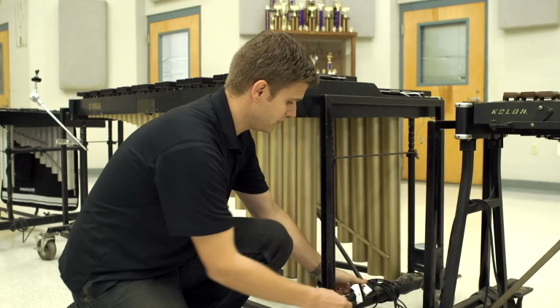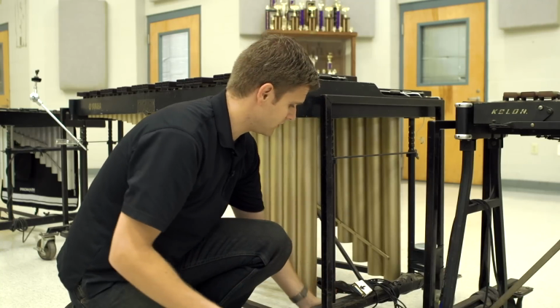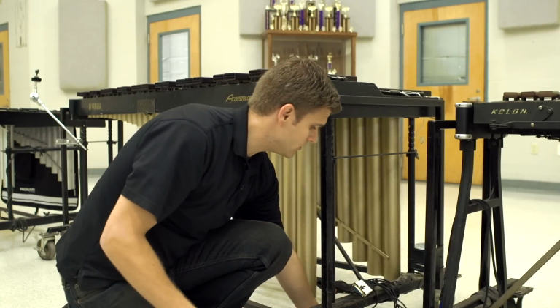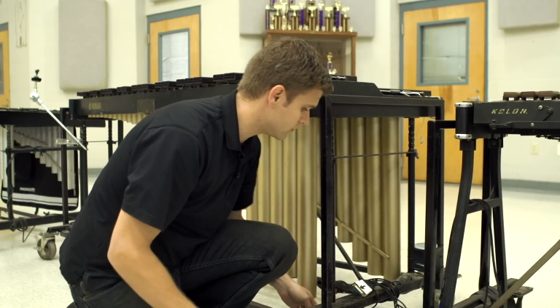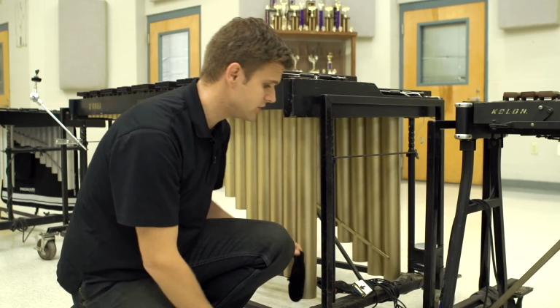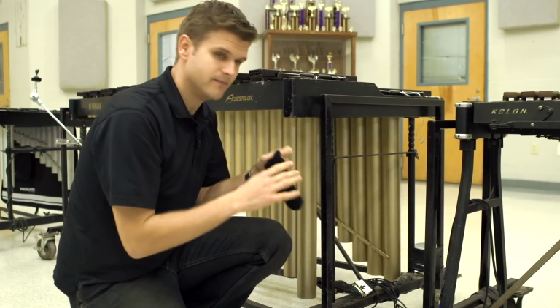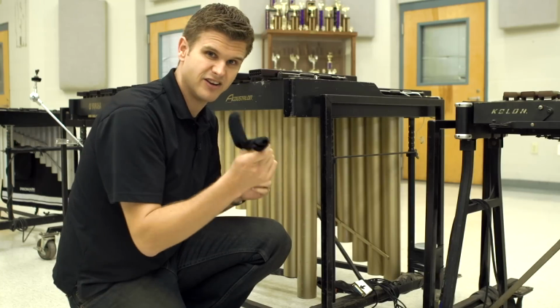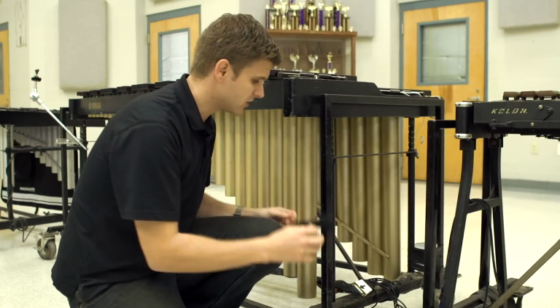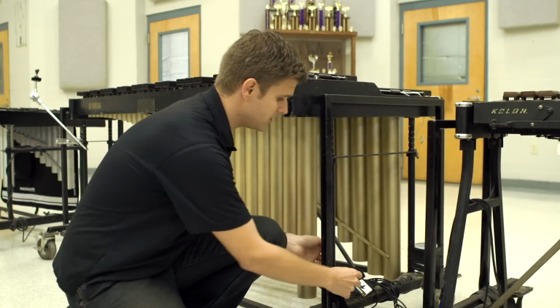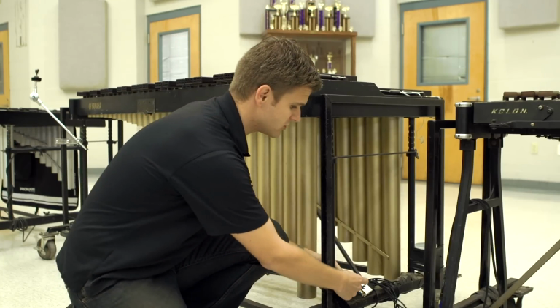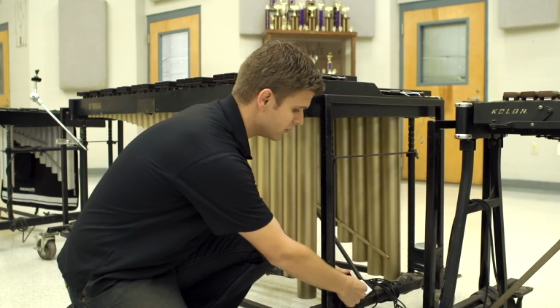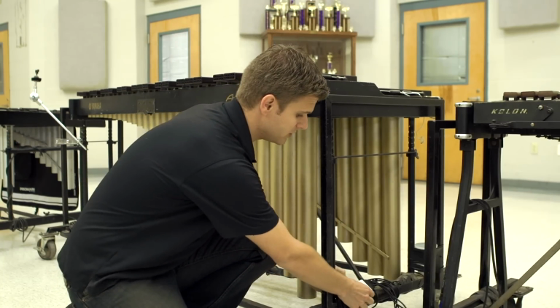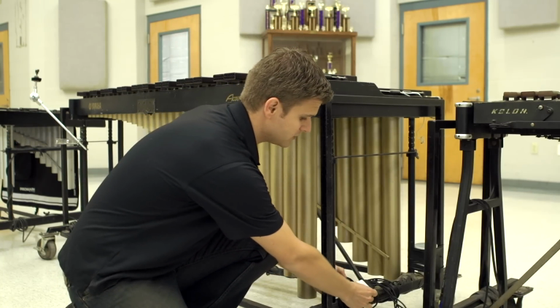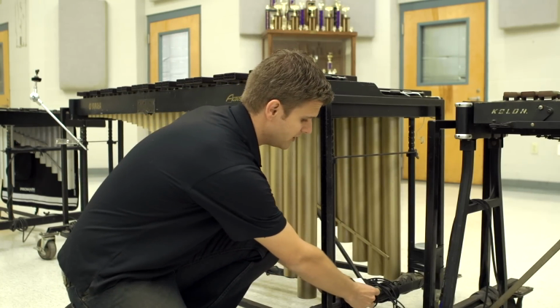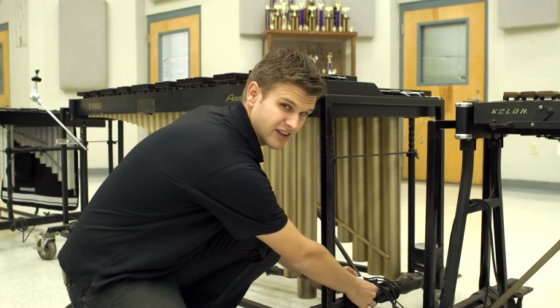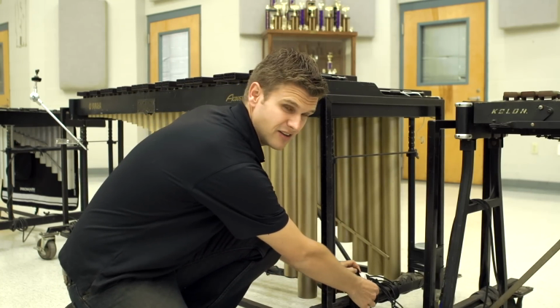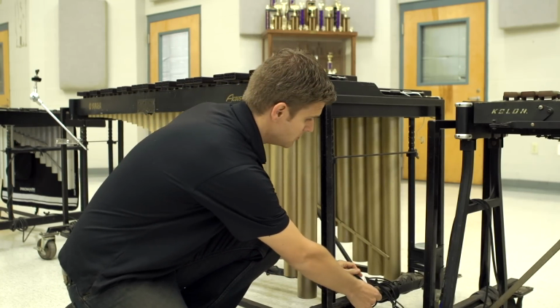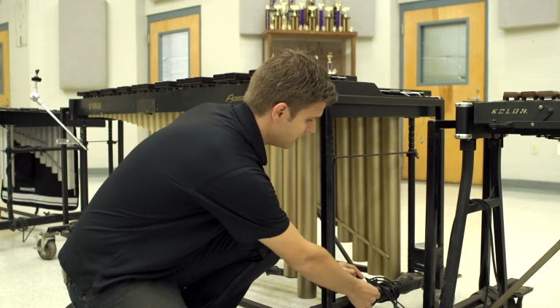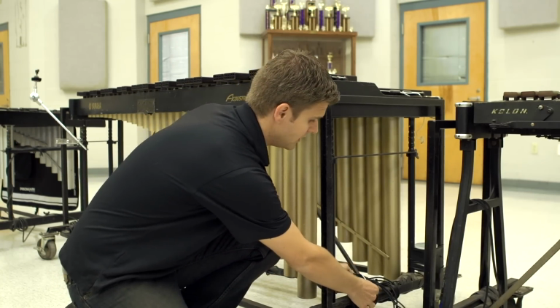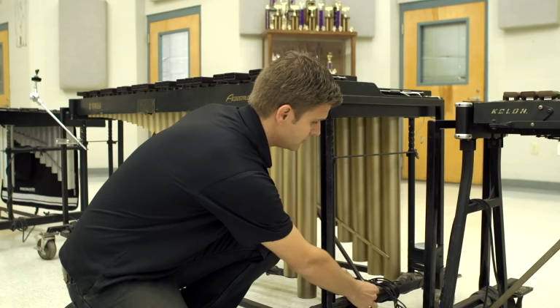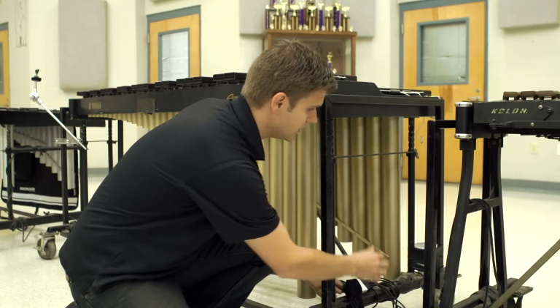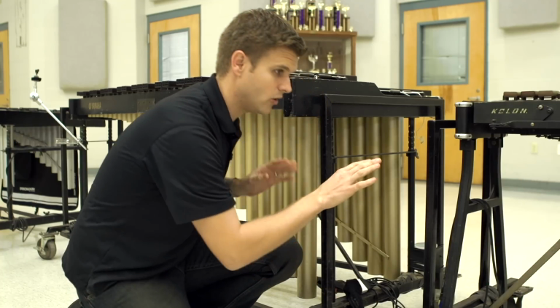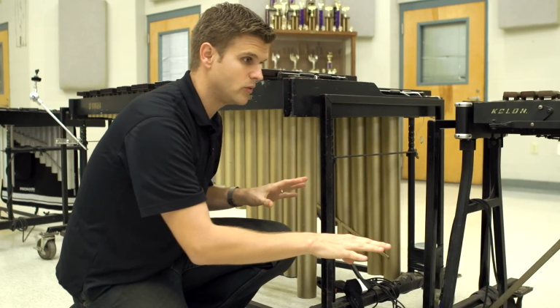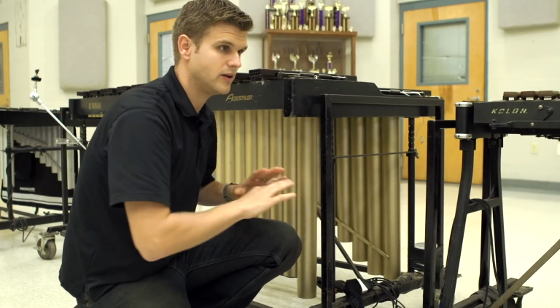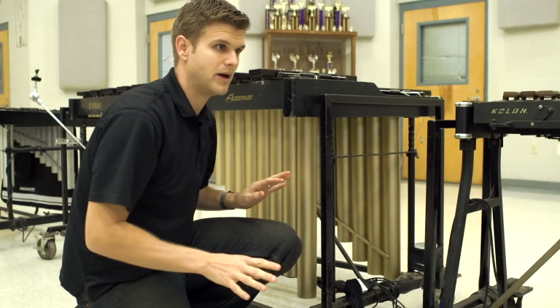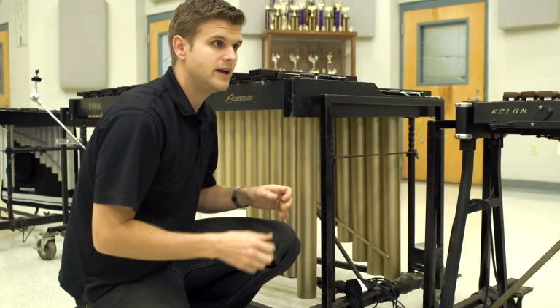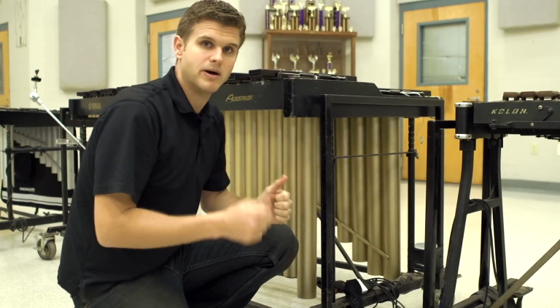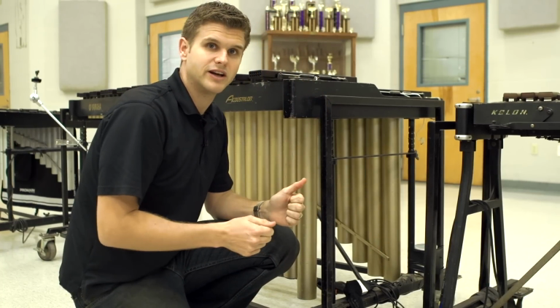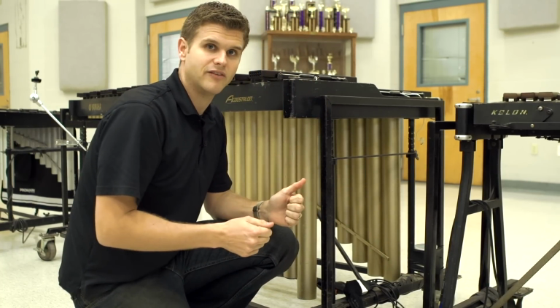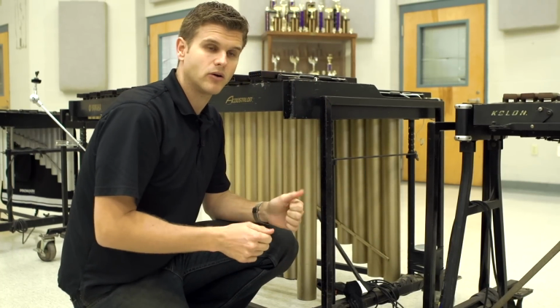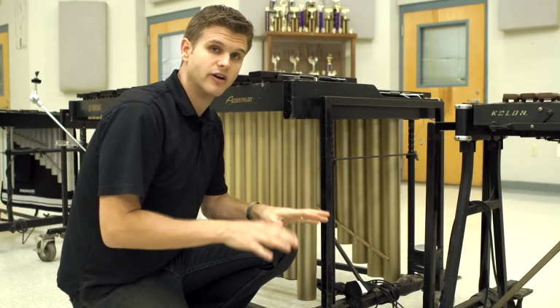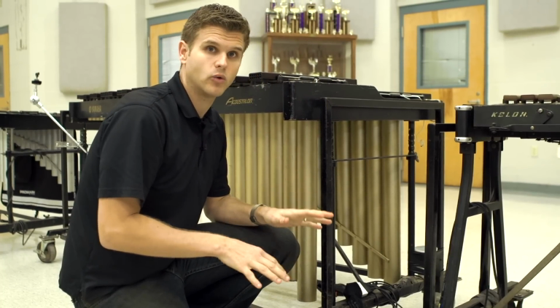Once you pull this out and go for storage, find a sock or something and make sure you cover this multi-pin connector because you don't want any dust getting in it. But other than that, as you can see, it's all pre-wired, it's all mounted, and the amount of connections you have to make are very, very quick.